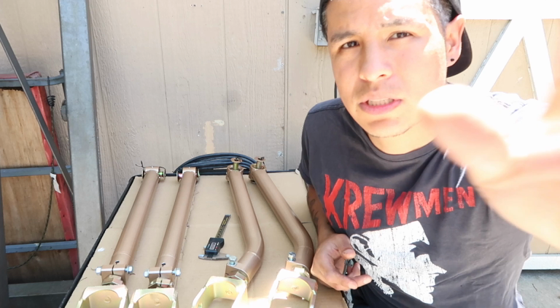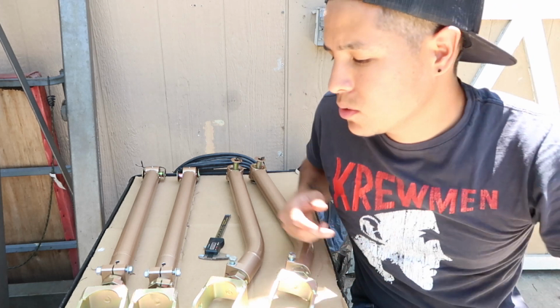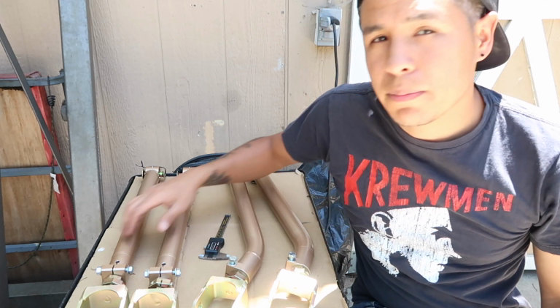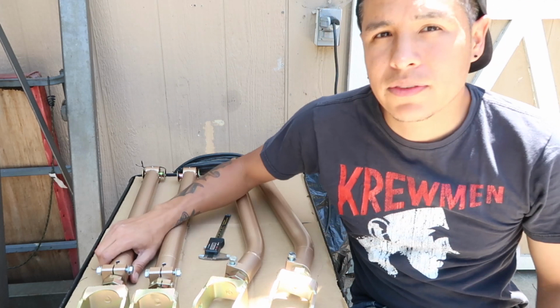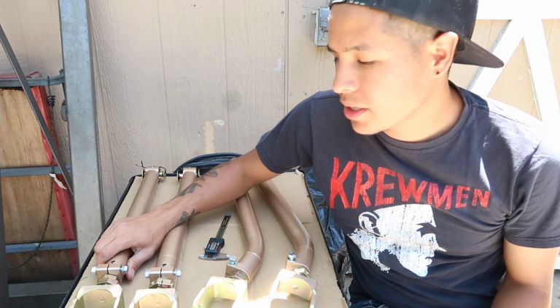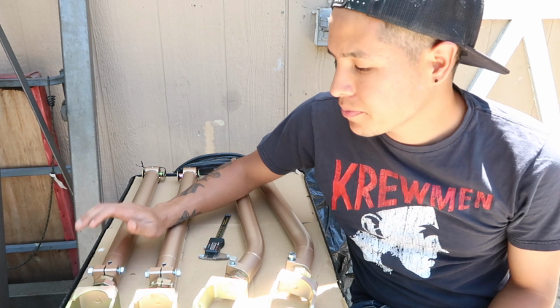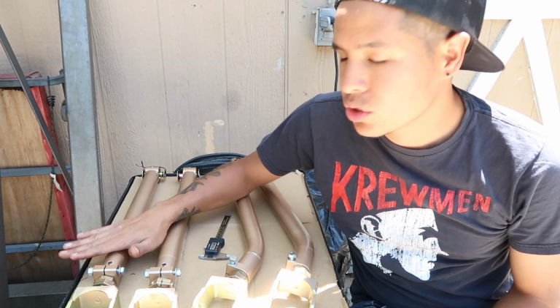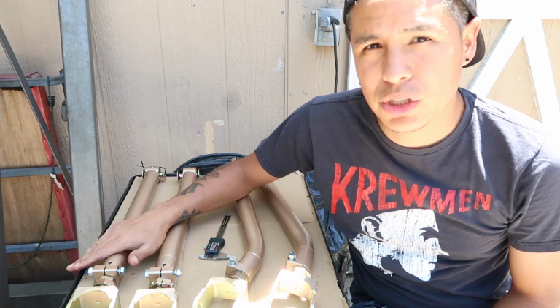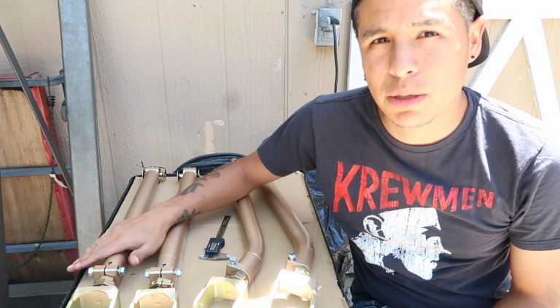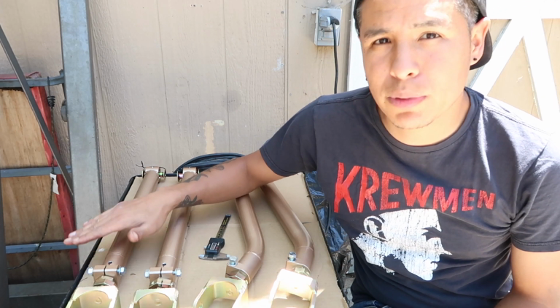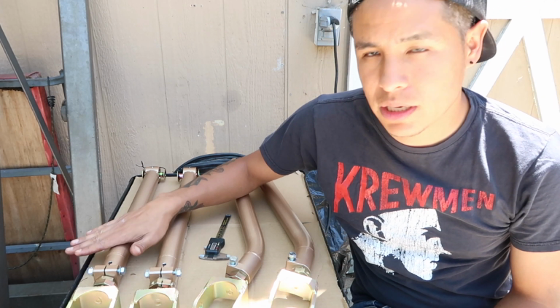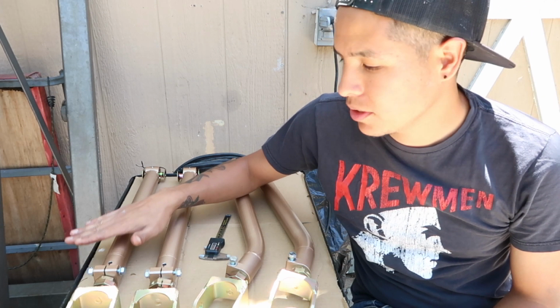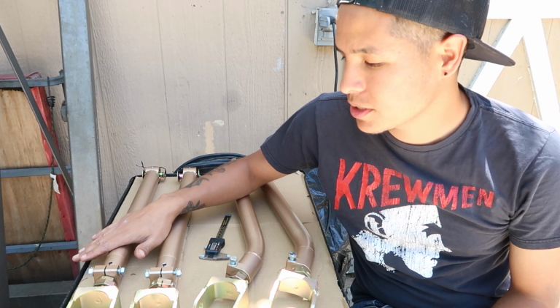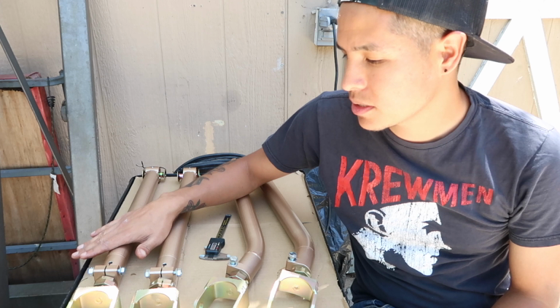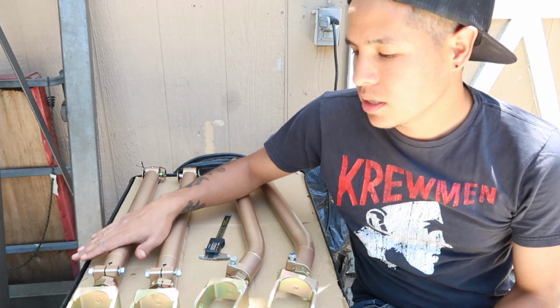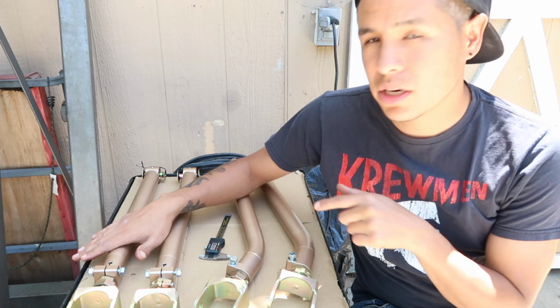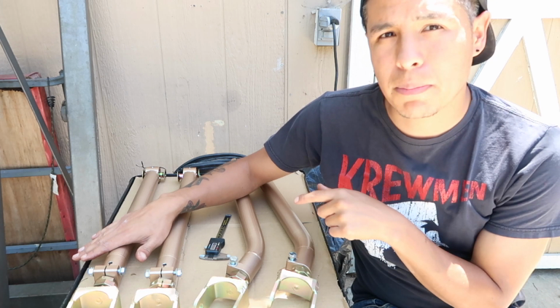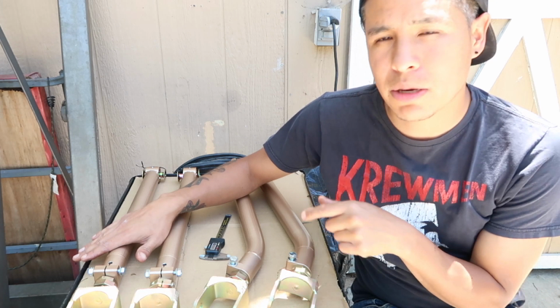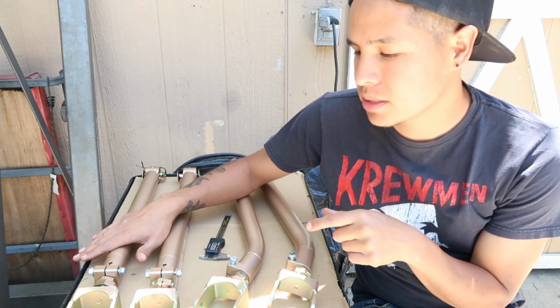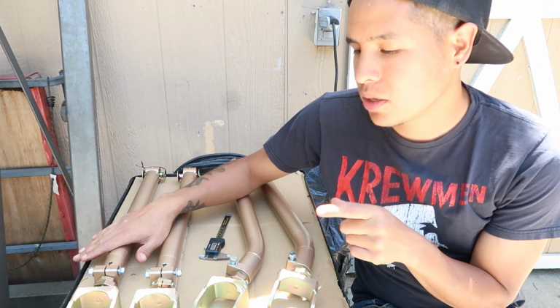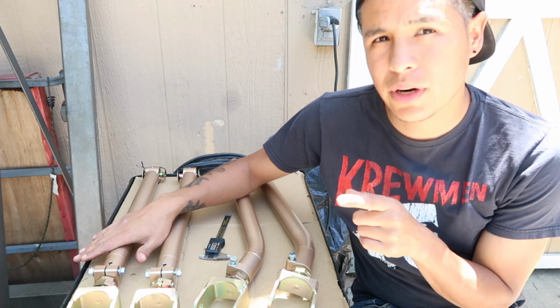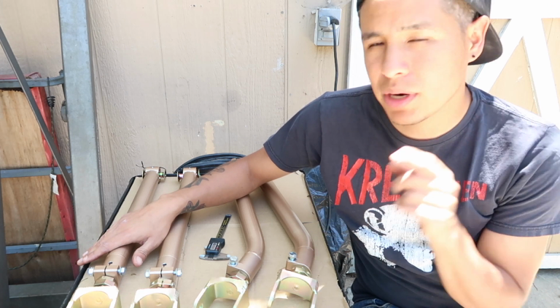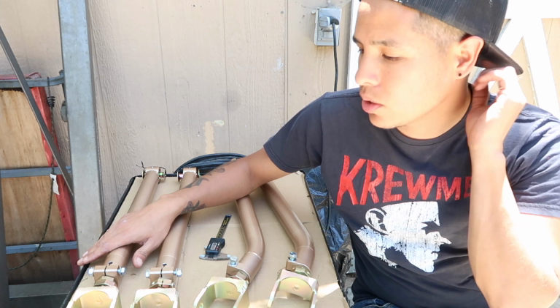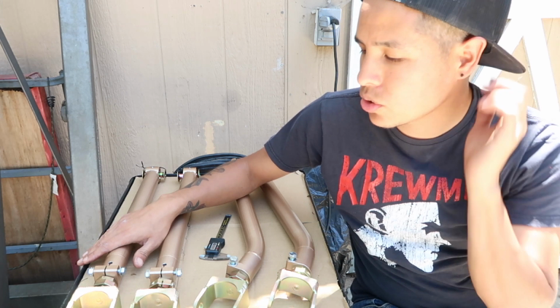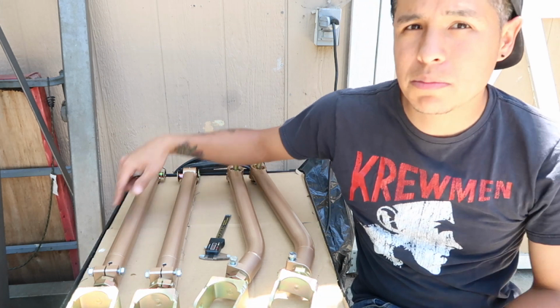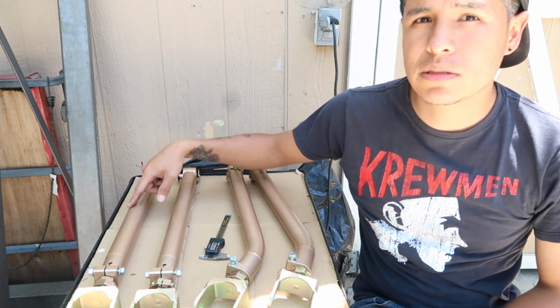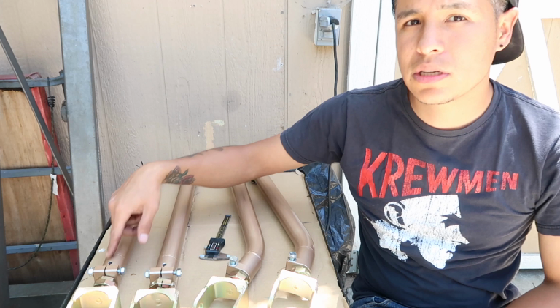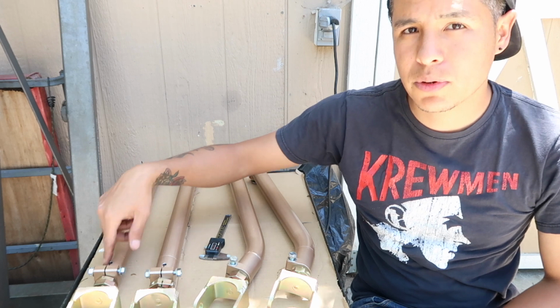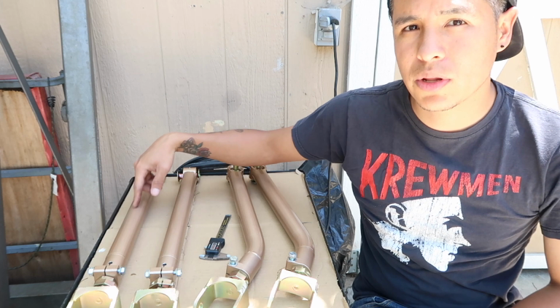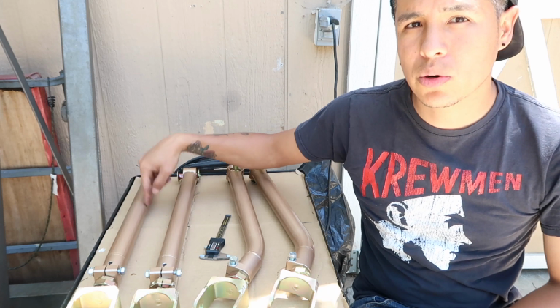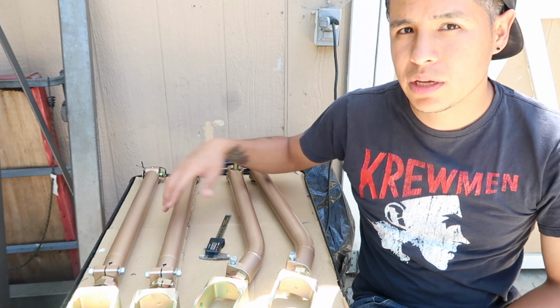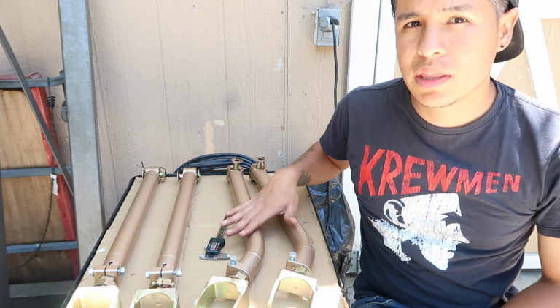What's up guys, welcome back to the vlog. I just want to show you a couple new parts I got for the E46 — these are the Part Shot Max rear upper and lower control arms.